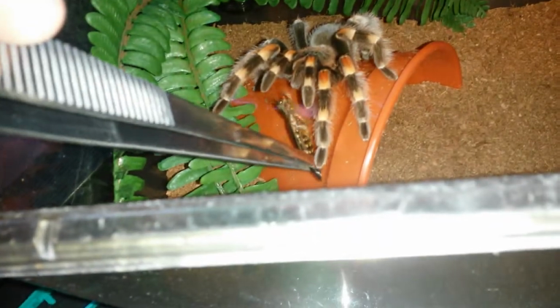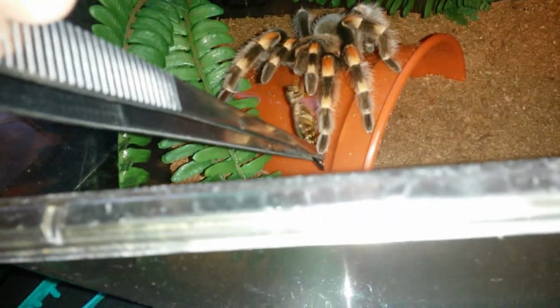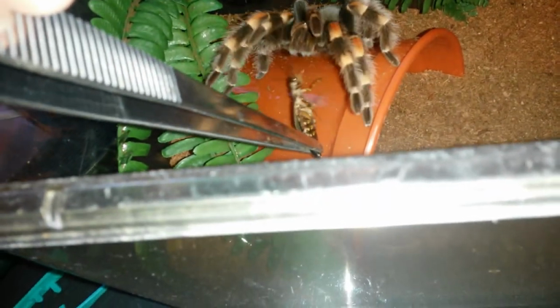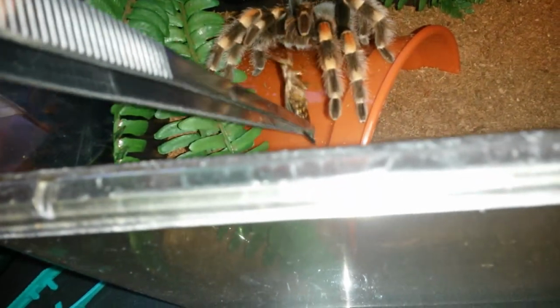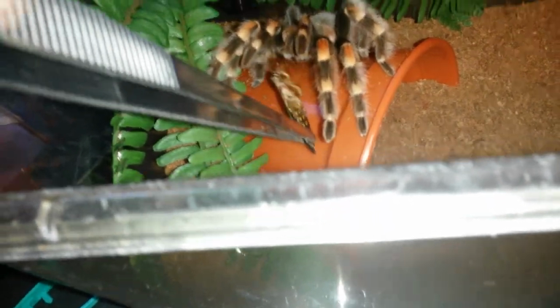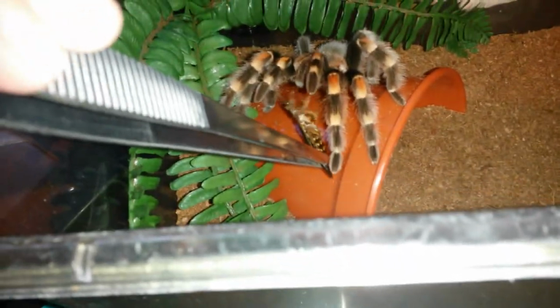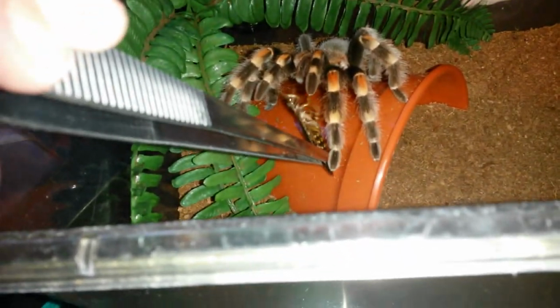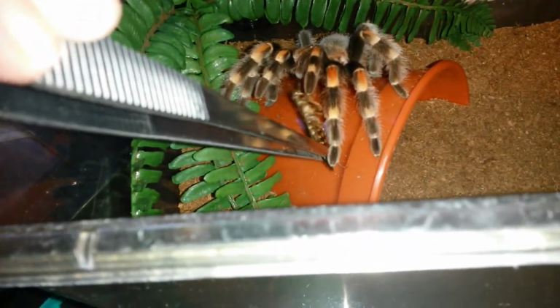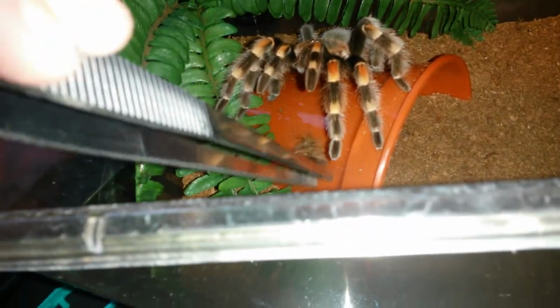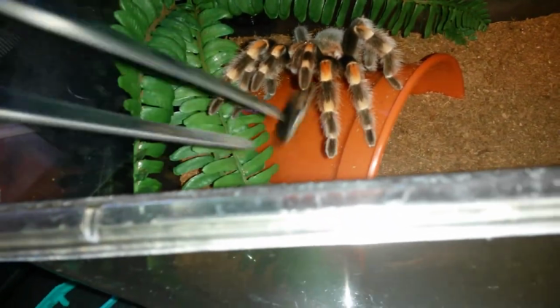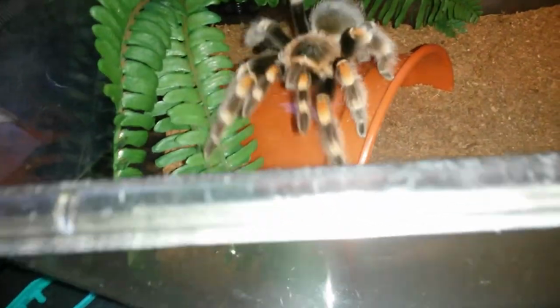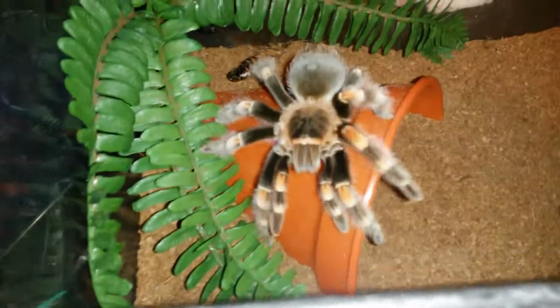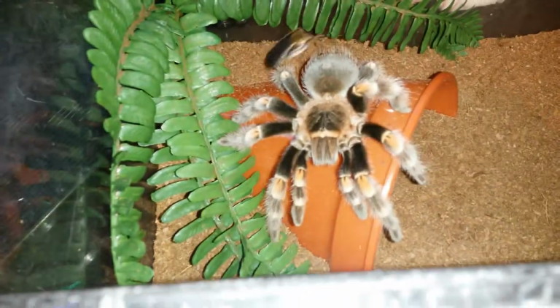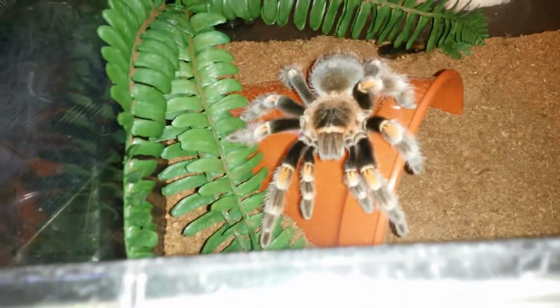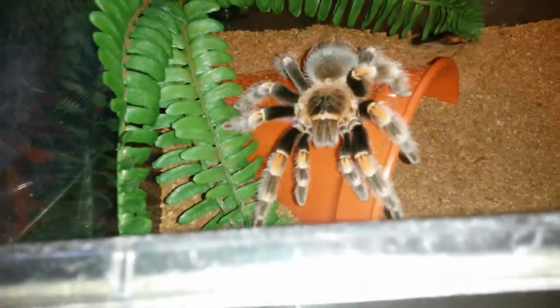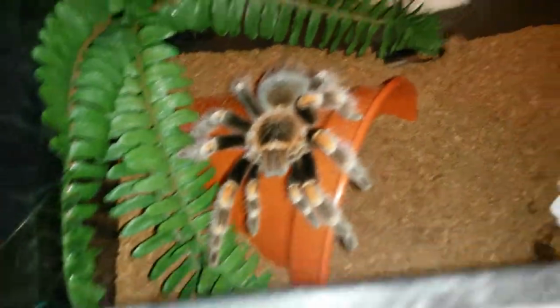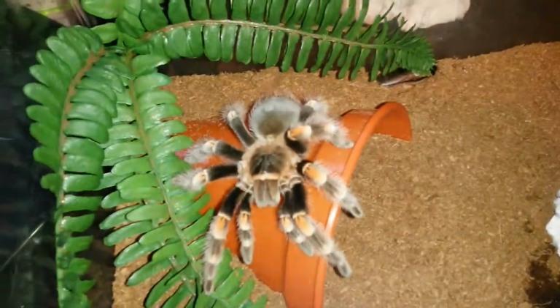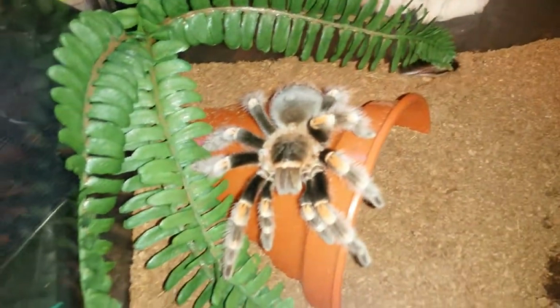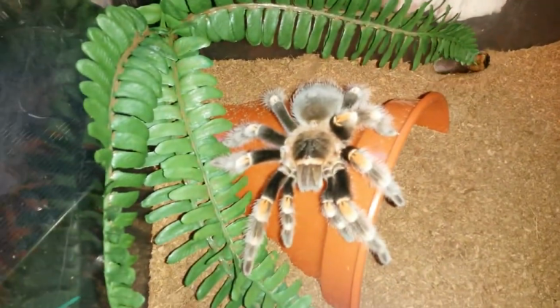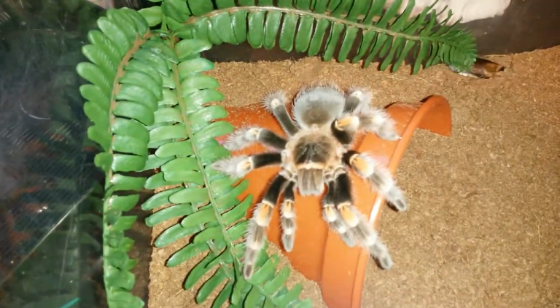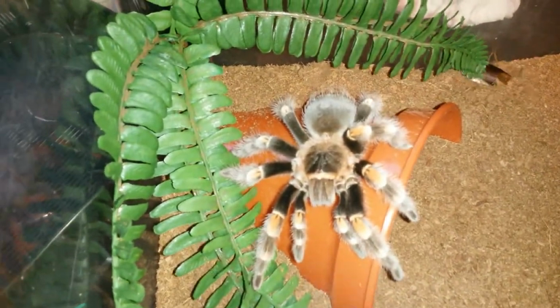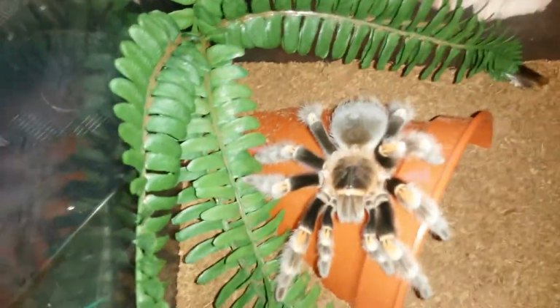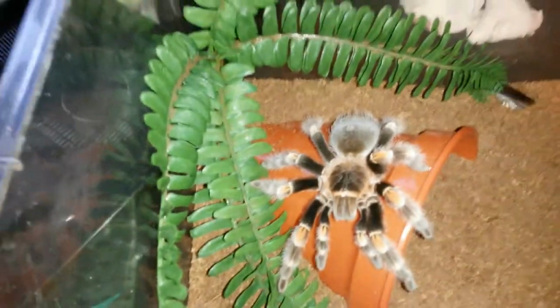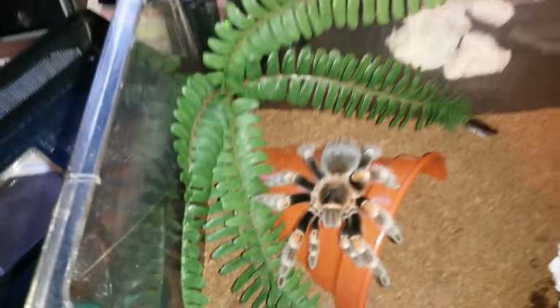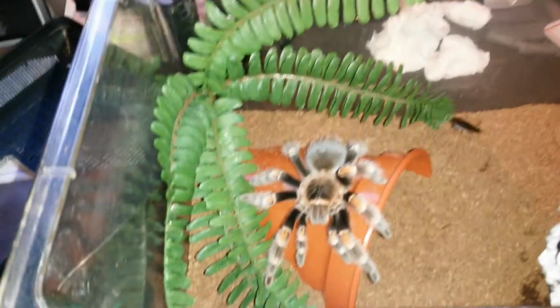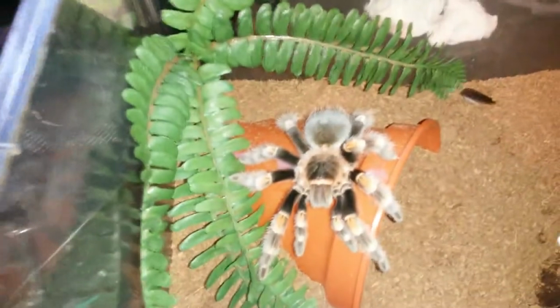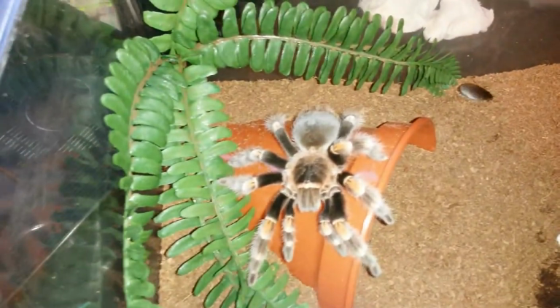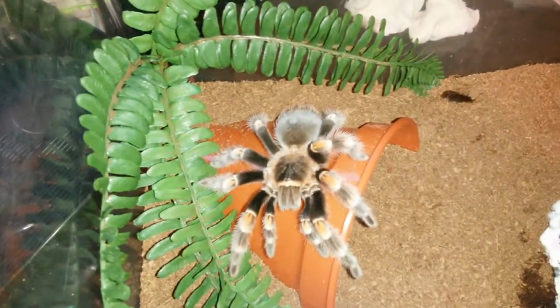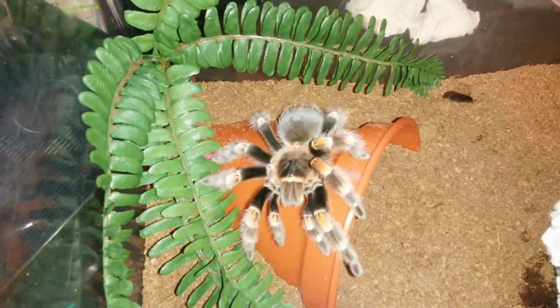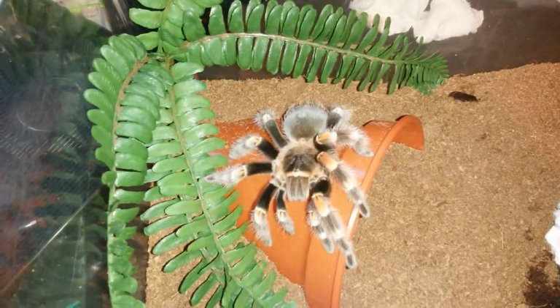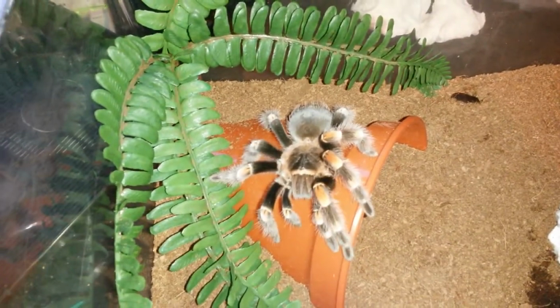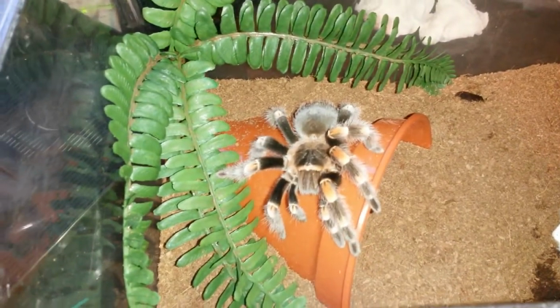She's threatening it — nope, didn't want it. She's huge. She might go for it later though, hopefully if it doesn't bury itself.